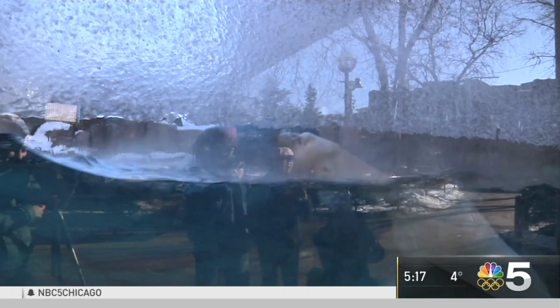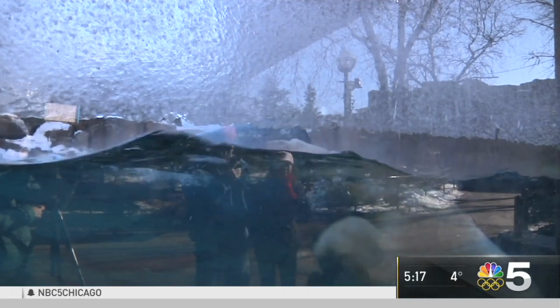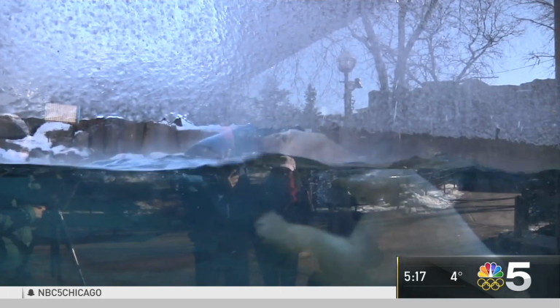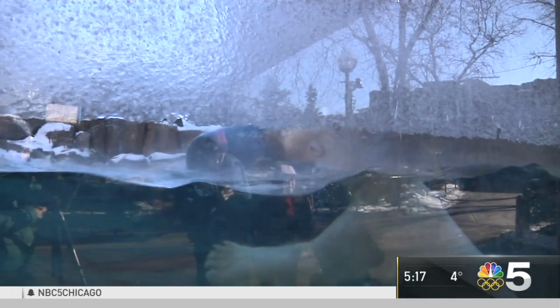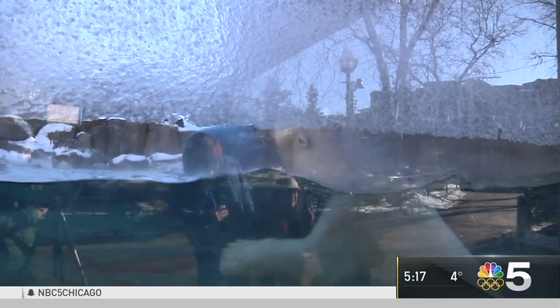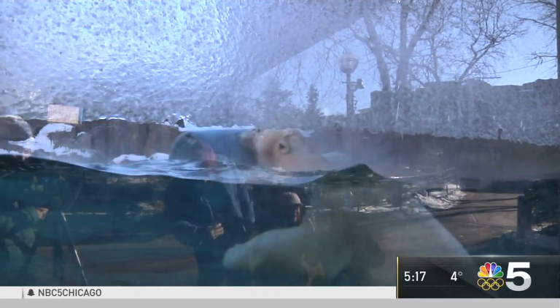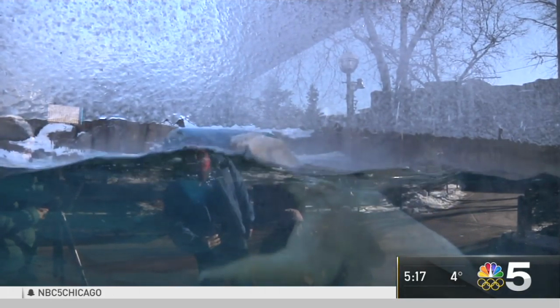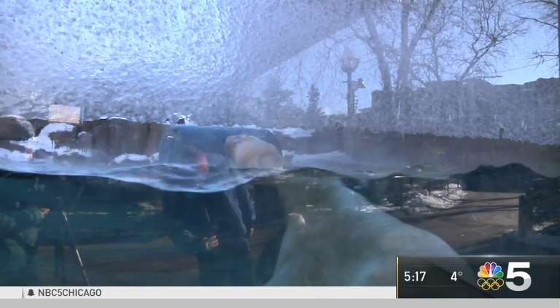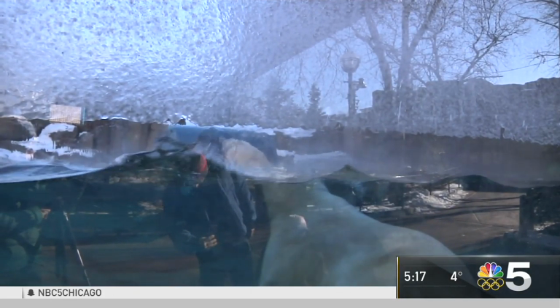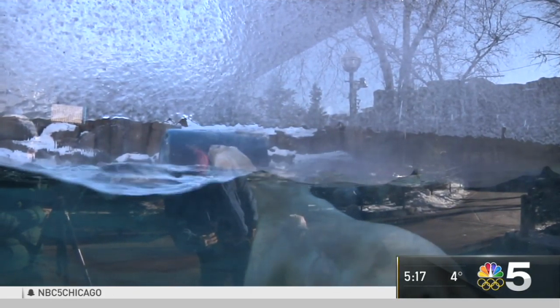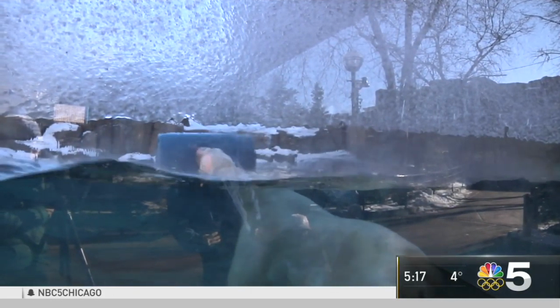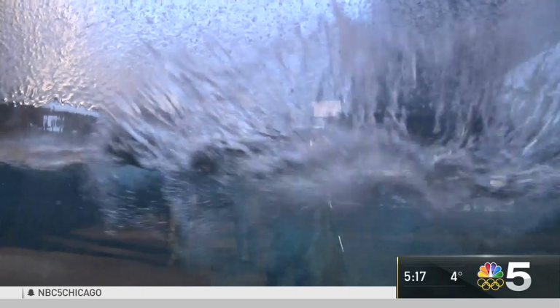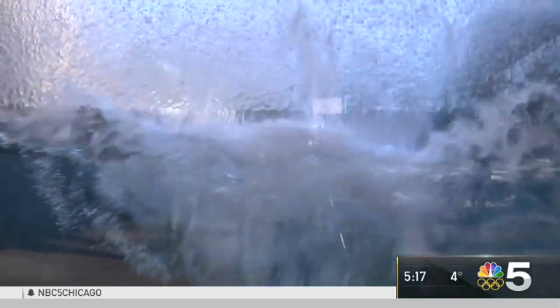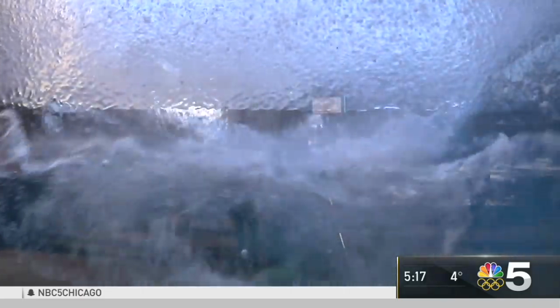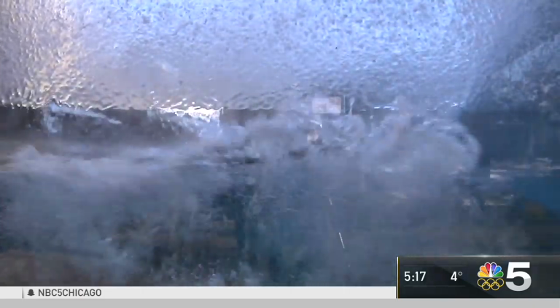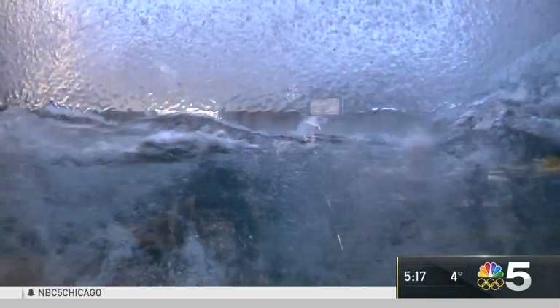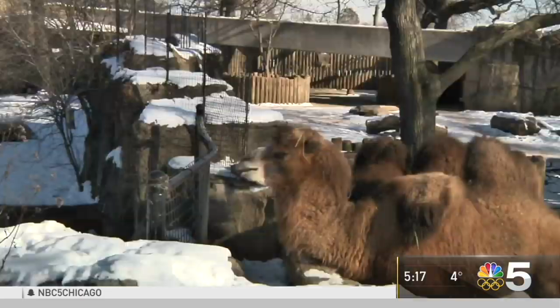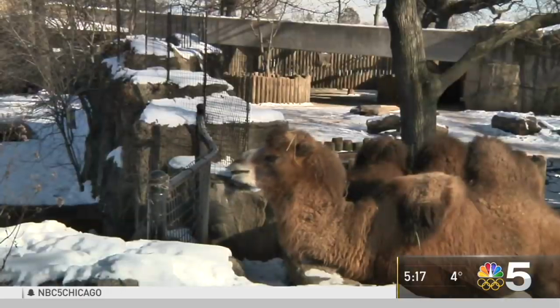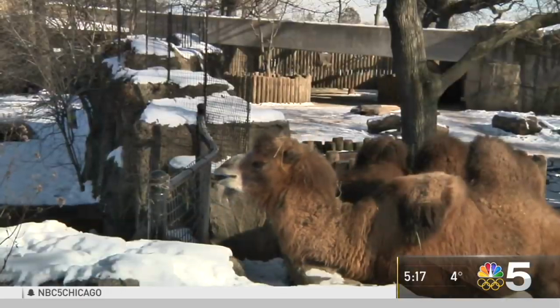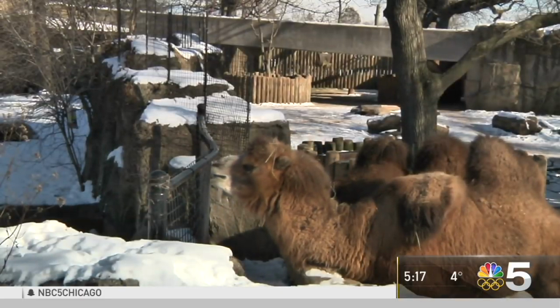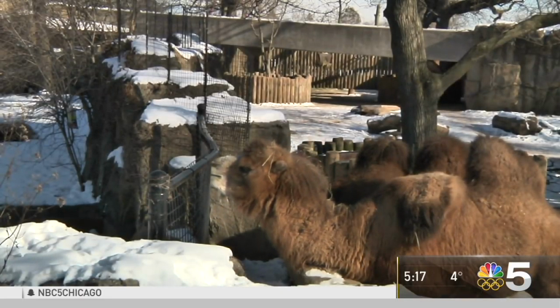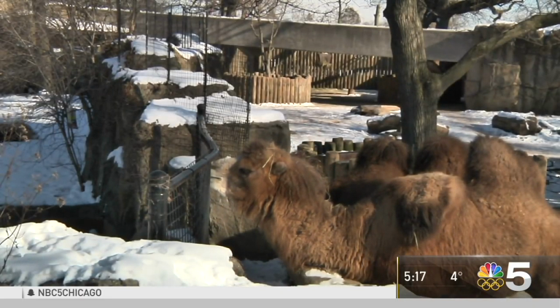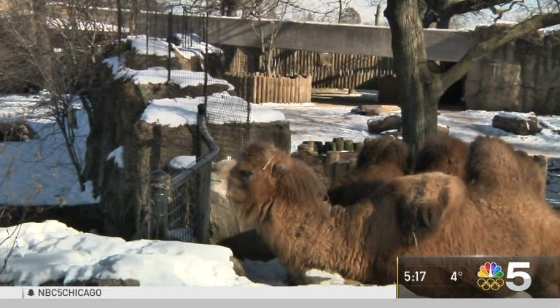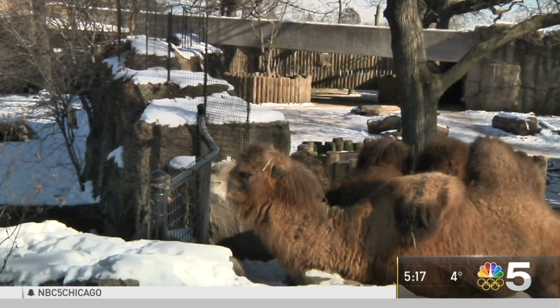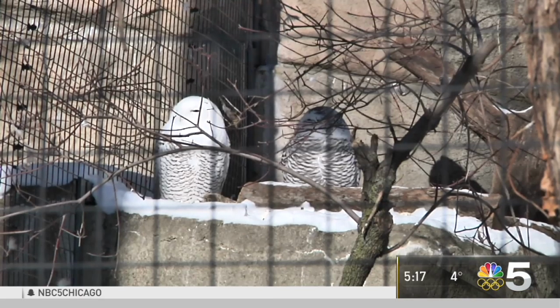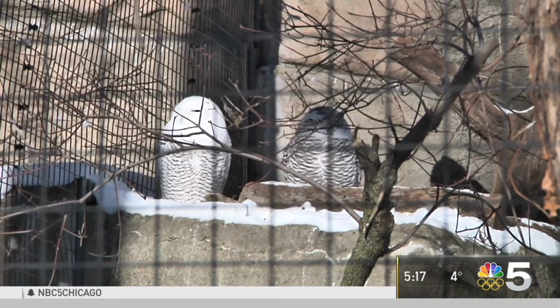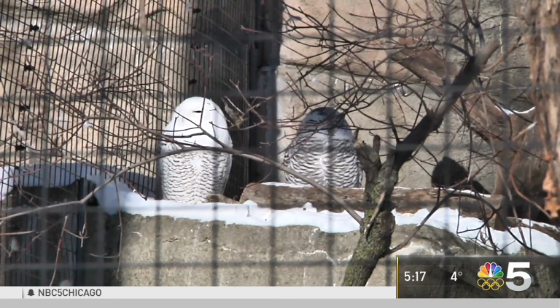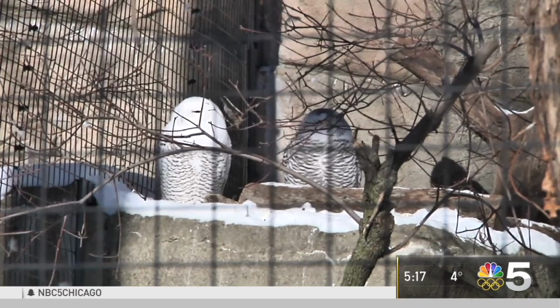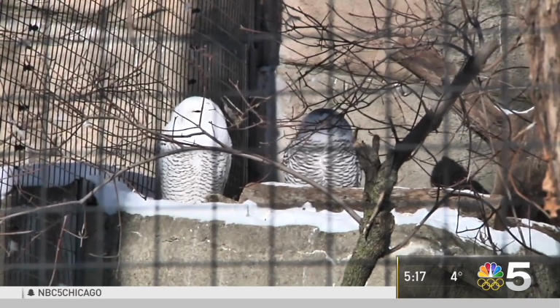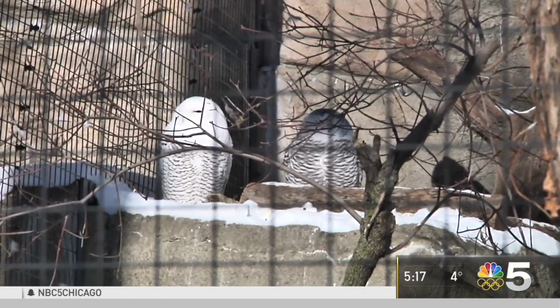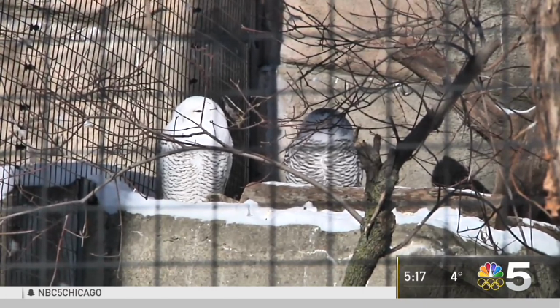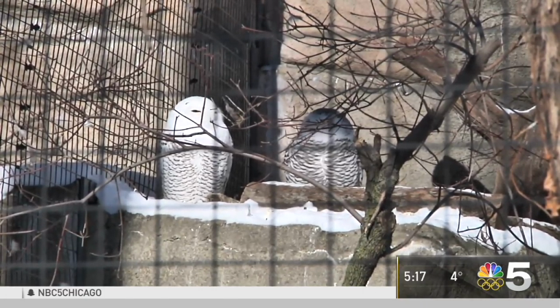It's not that cold for polar bear Siku, who's taking a refreshing dip in the pool. Other animals like Bactrian camels, snow owls, and lynx are also enjoying the weather.